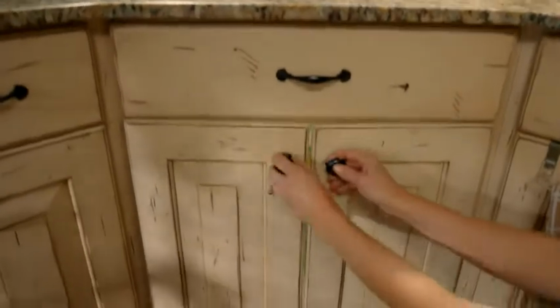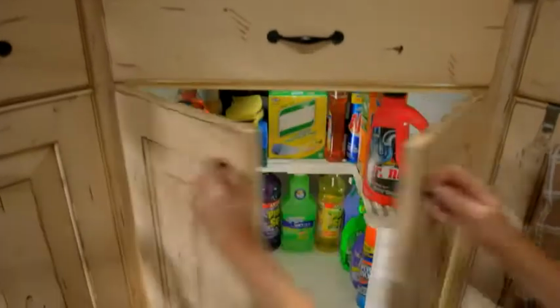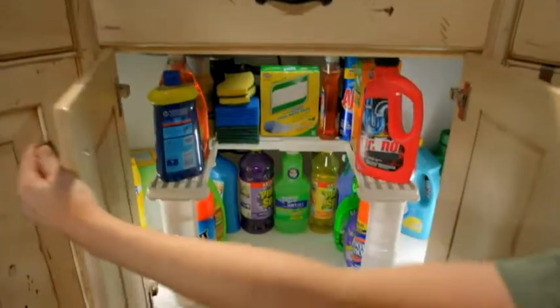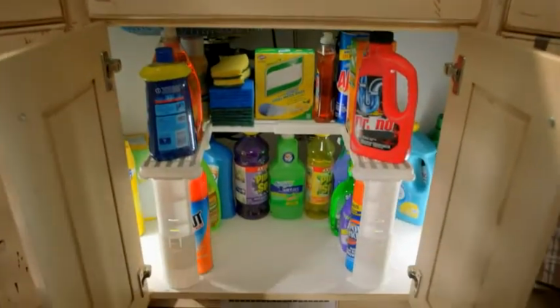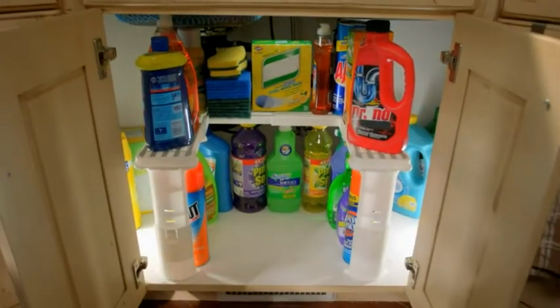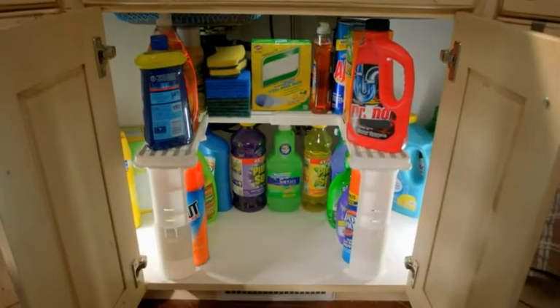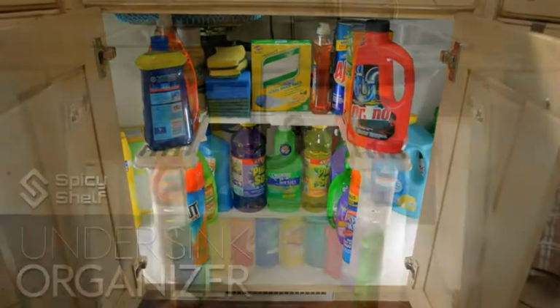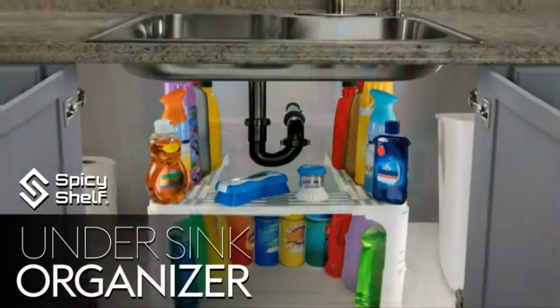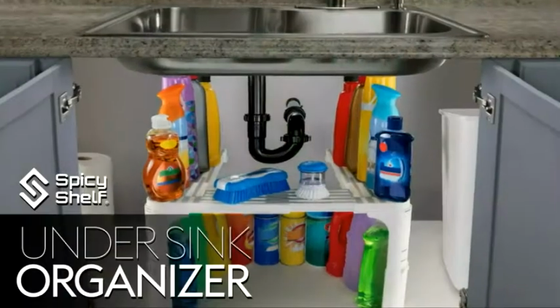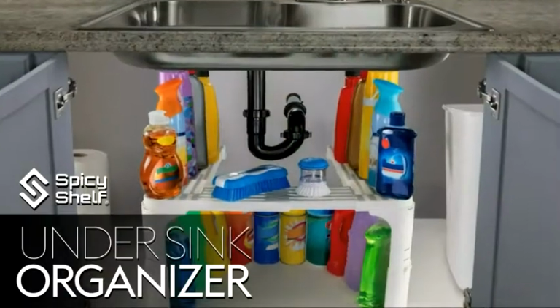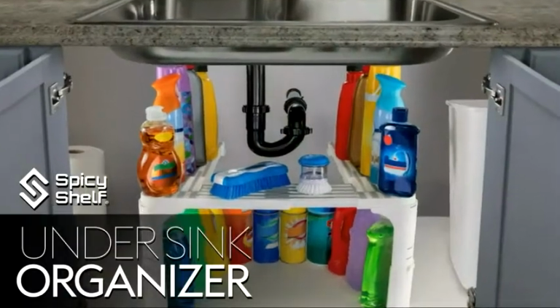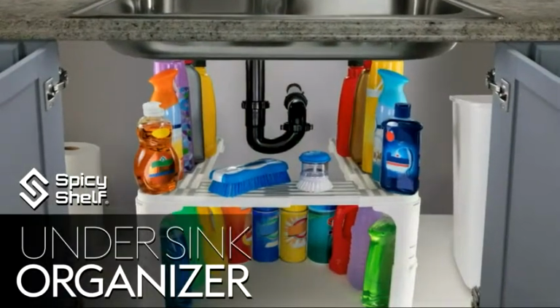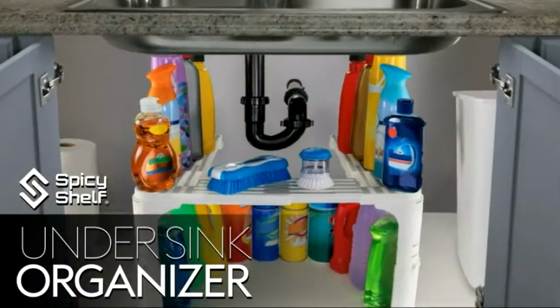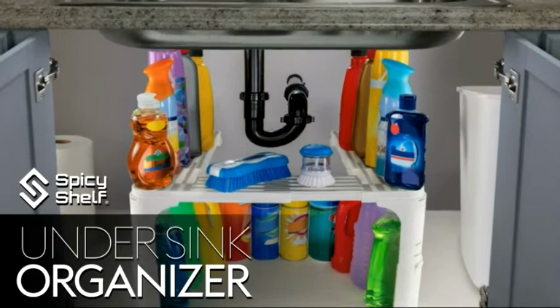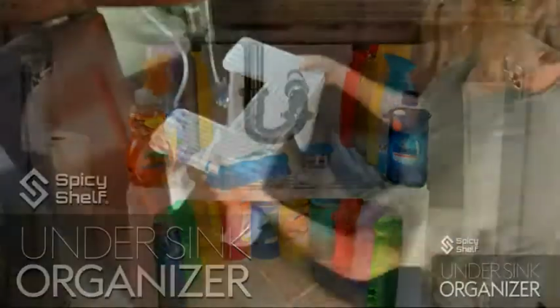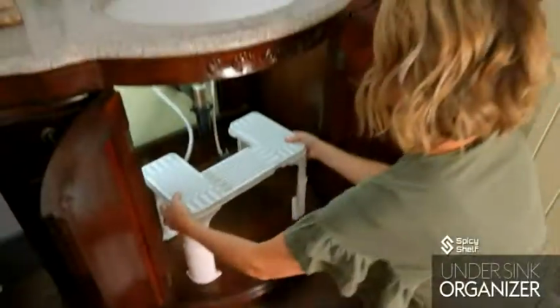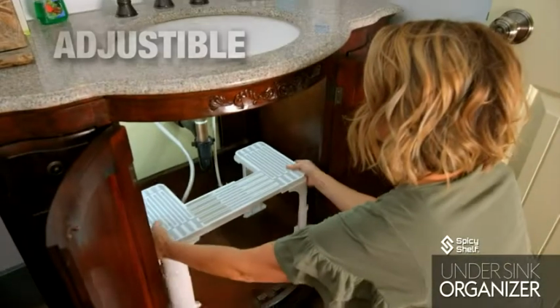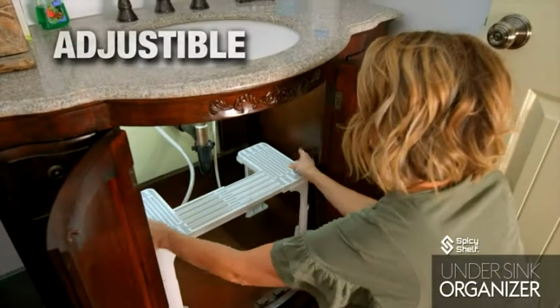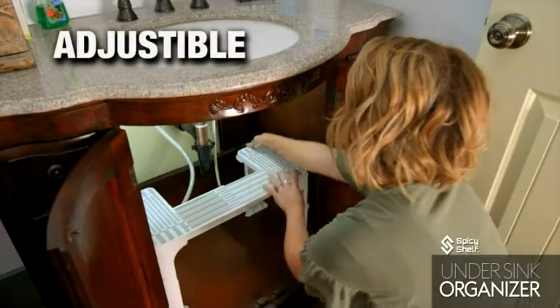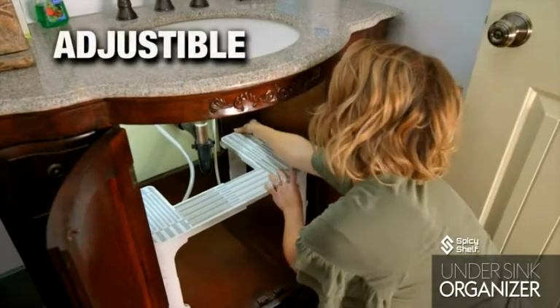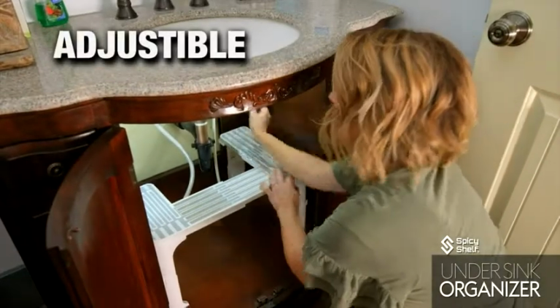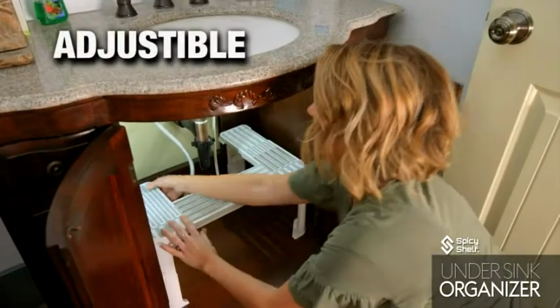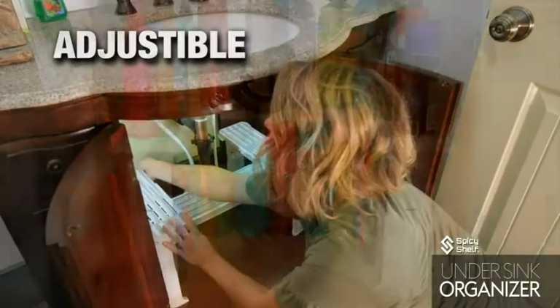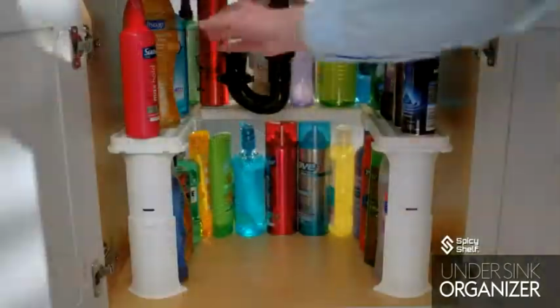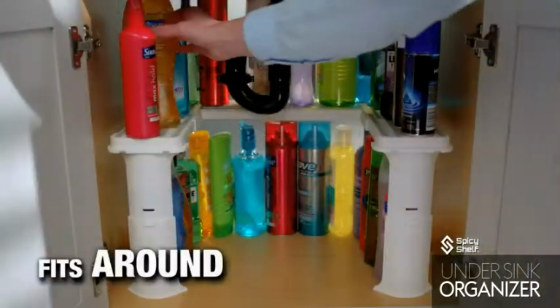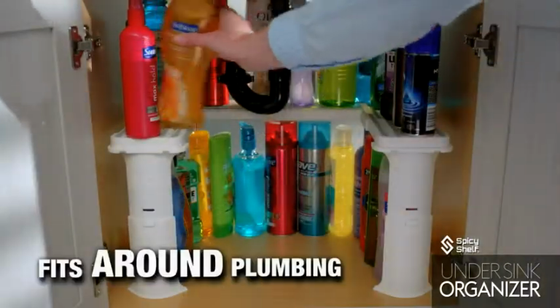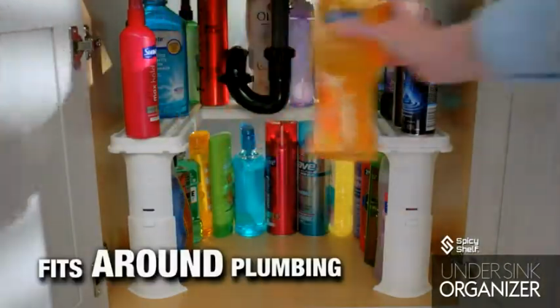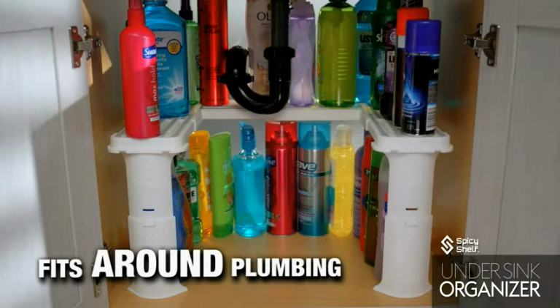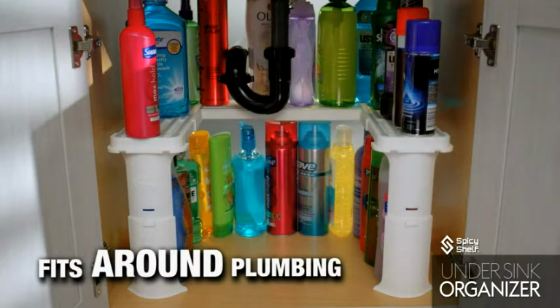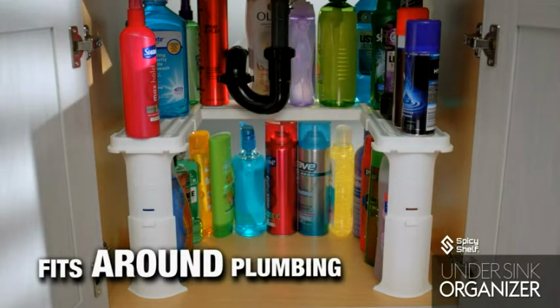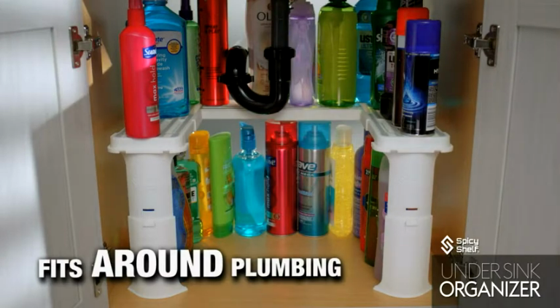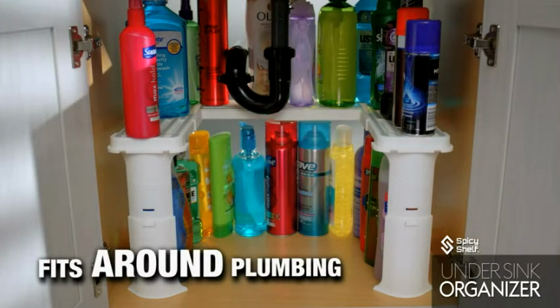From the makers of the Spicy Shelf comes the Spicy Shelf Under Sink Organizer. The Under Sink Organizer is a U-shaped shelf designed to fit around your plumbing pipes to maximize your storage space.